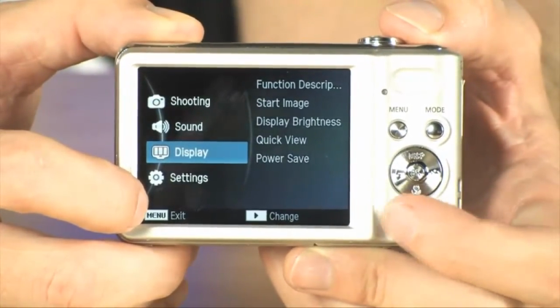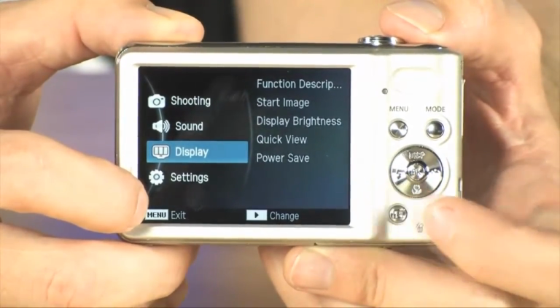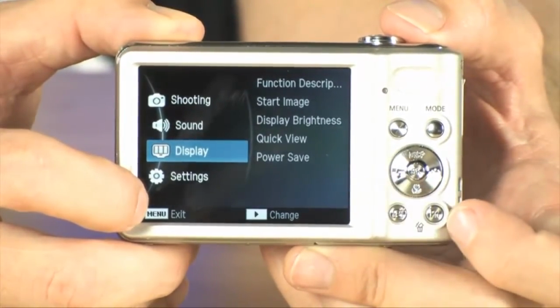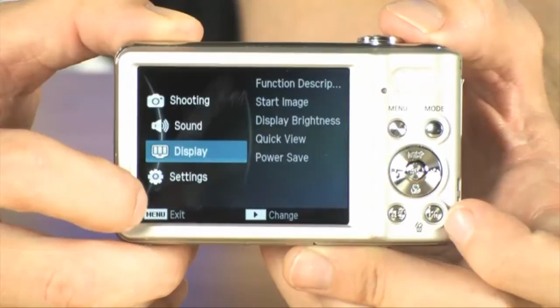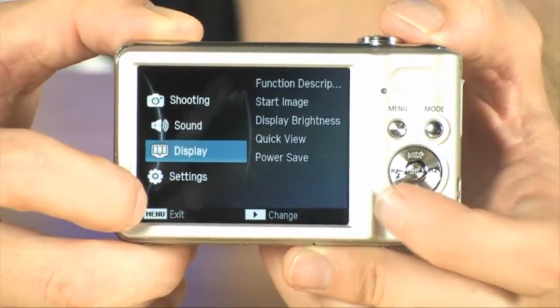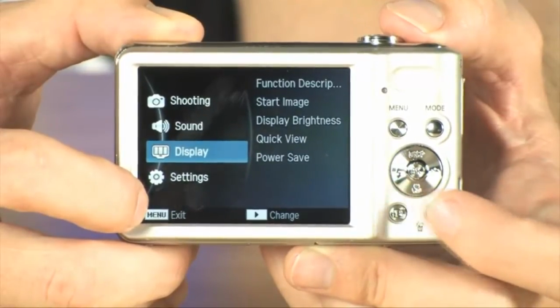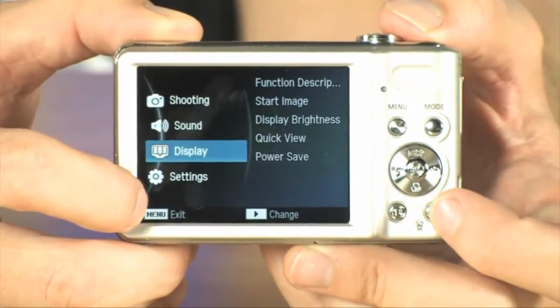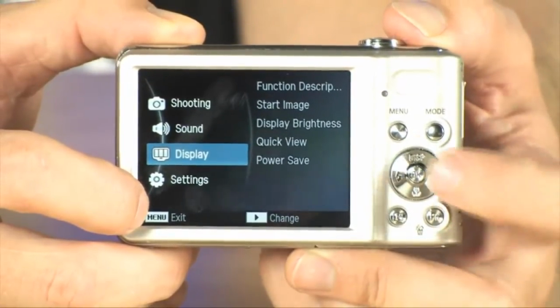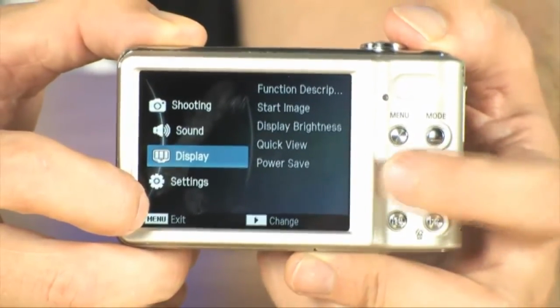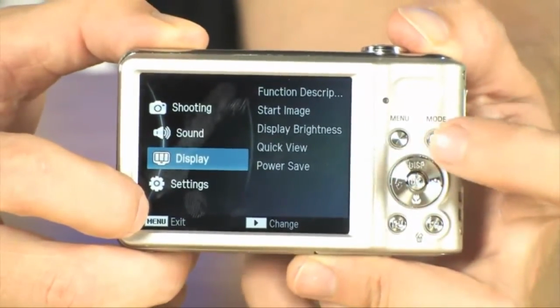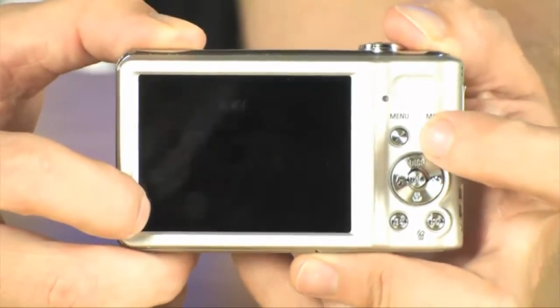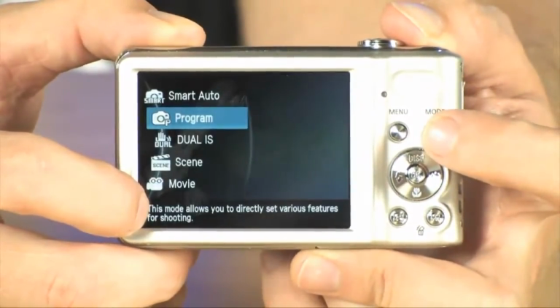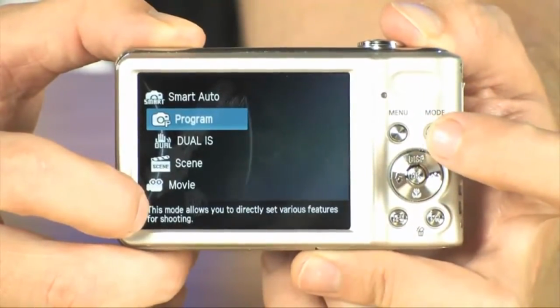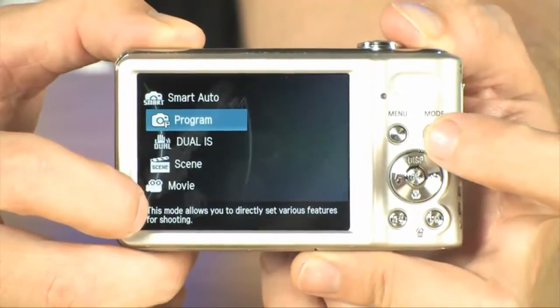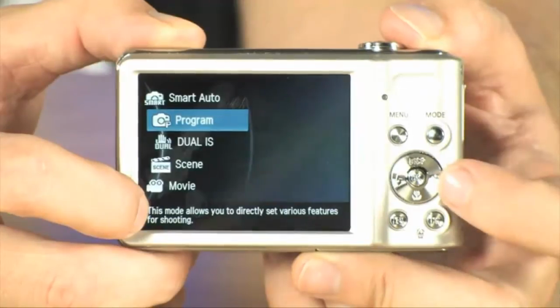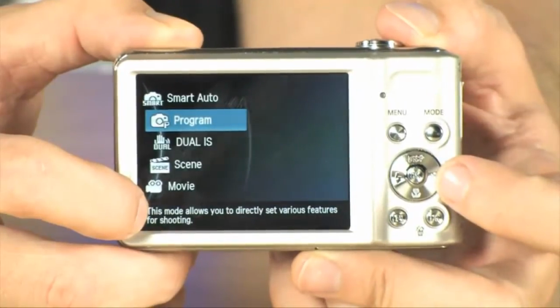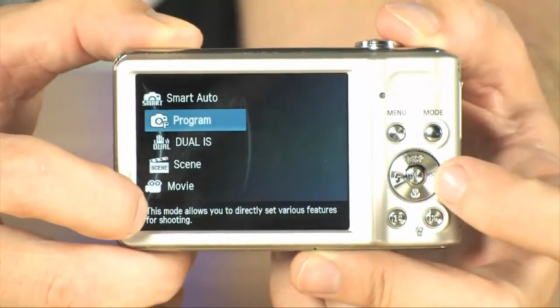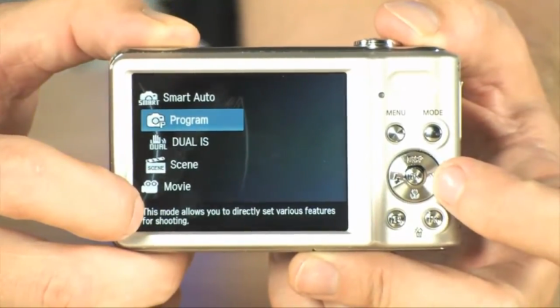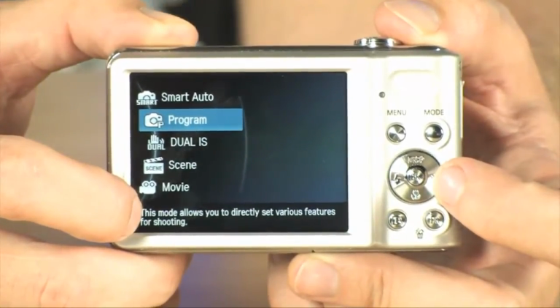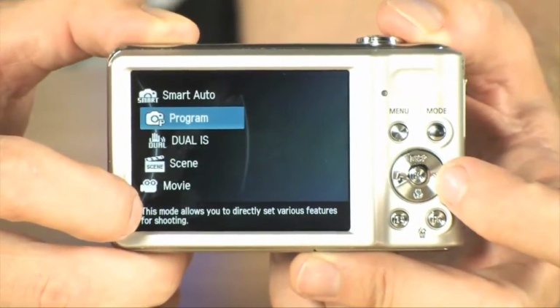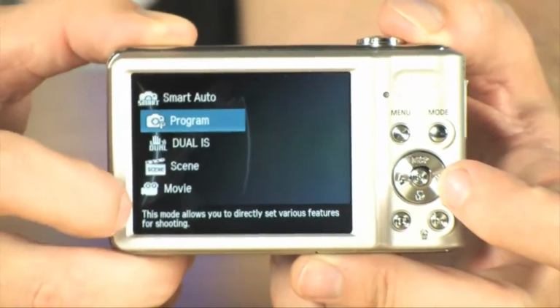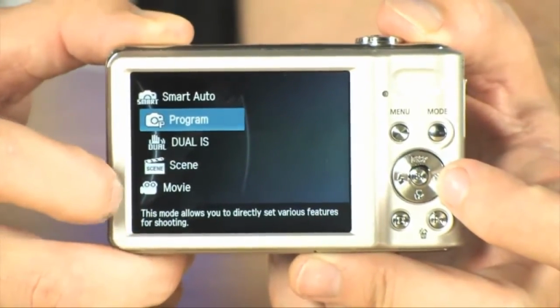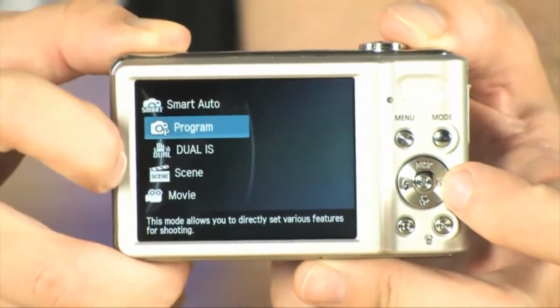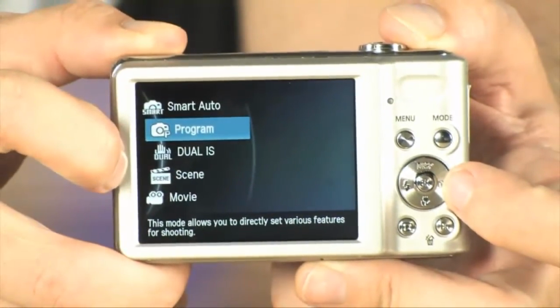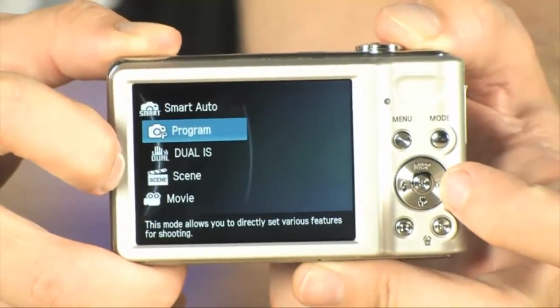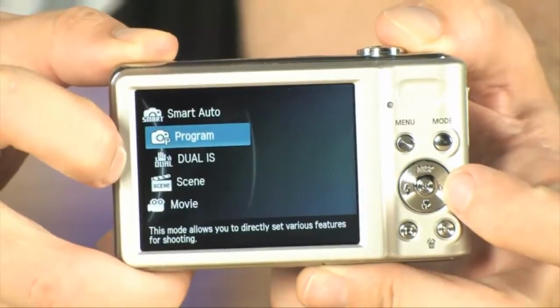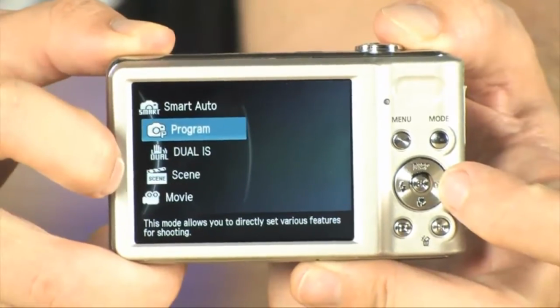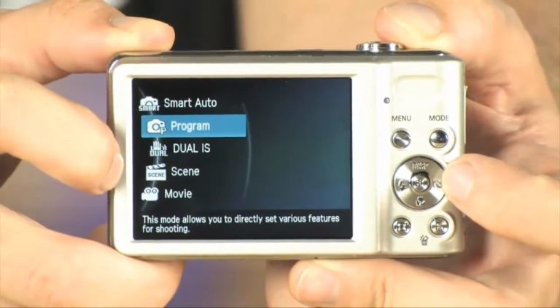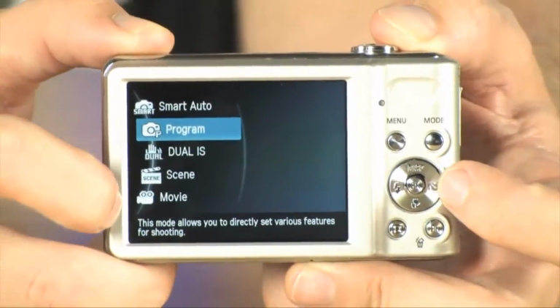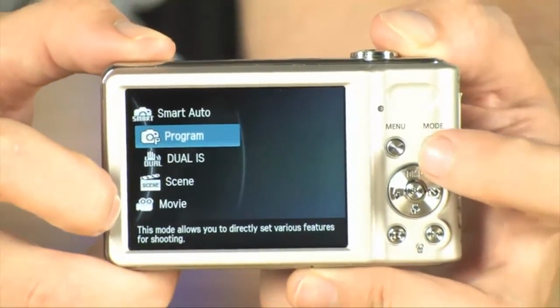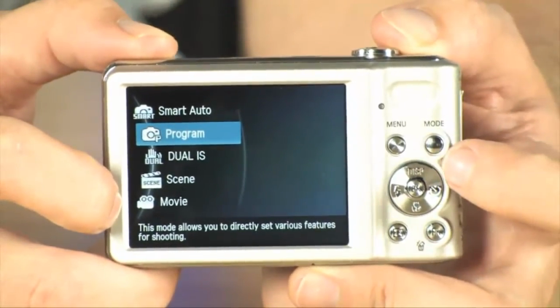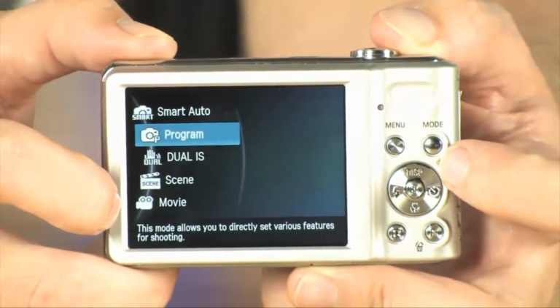Also, you're very quickly able to delete photos and get into playback mode with all of these buttons right here. And of course, the mode button is going to allow you to very quickly switch between recording movies, dual image stabilization, and smart auto — all available simply by pushing the mode button.